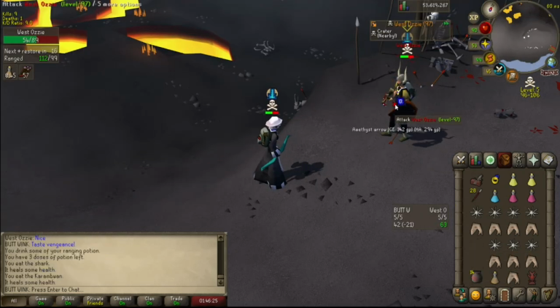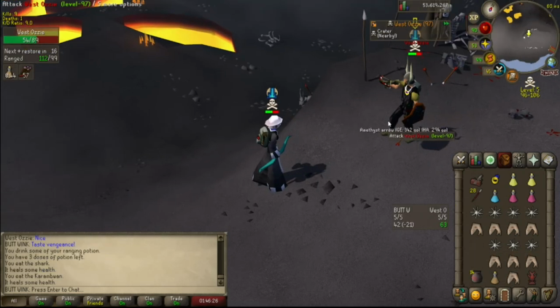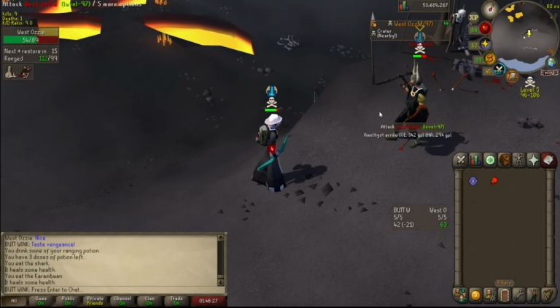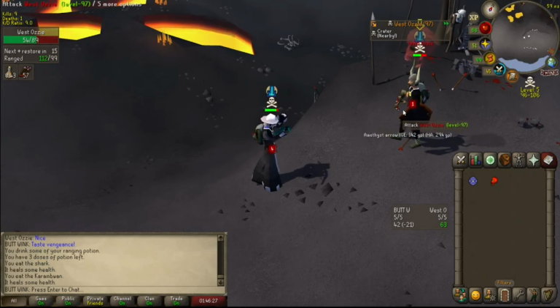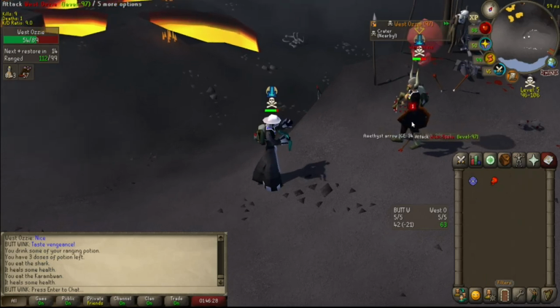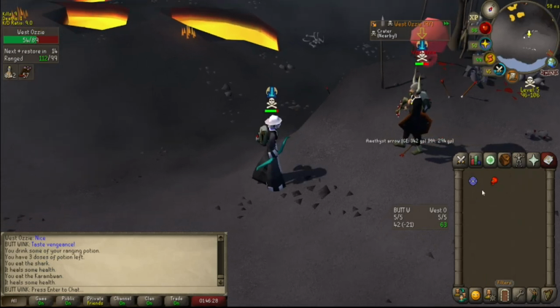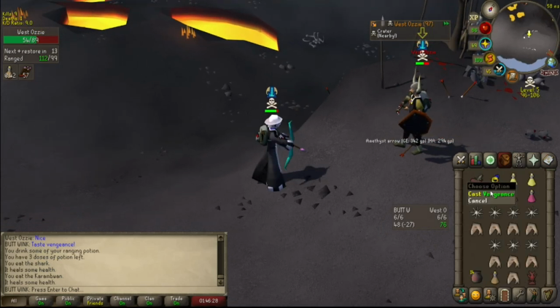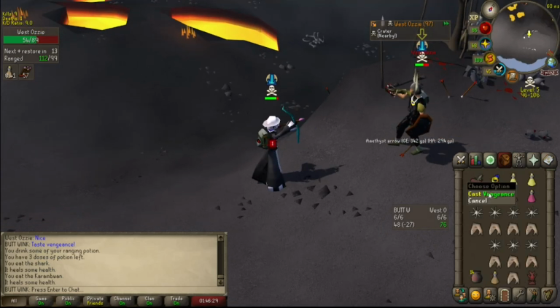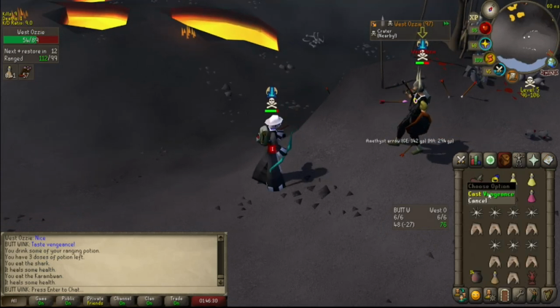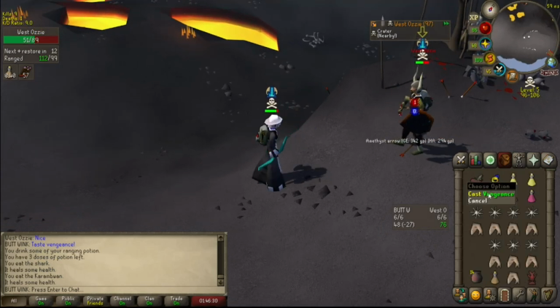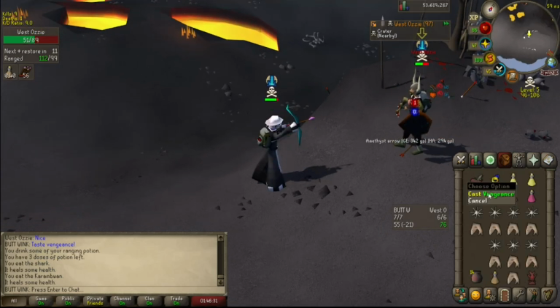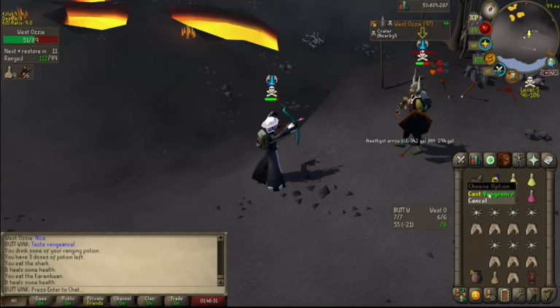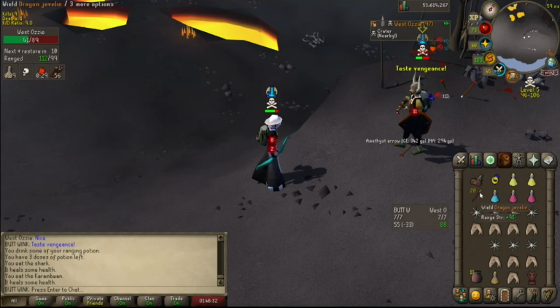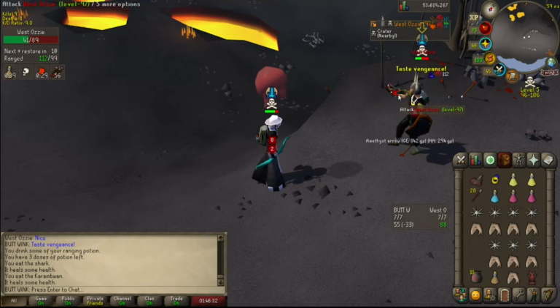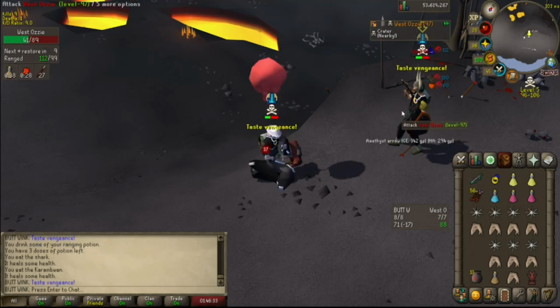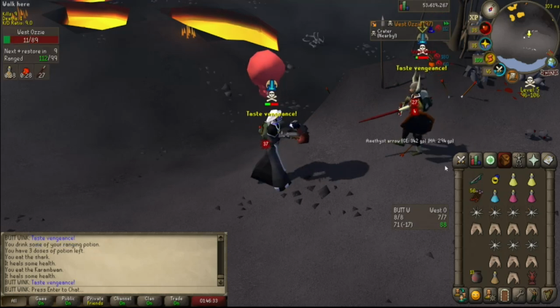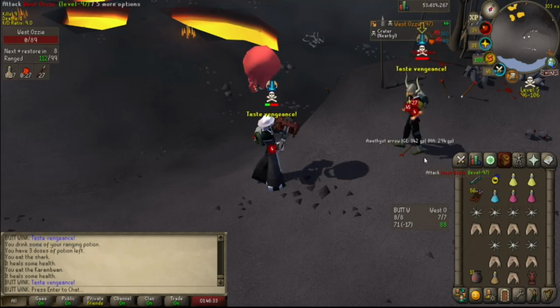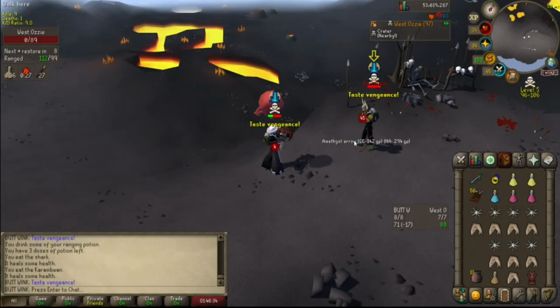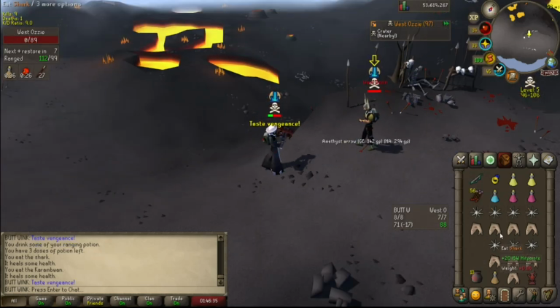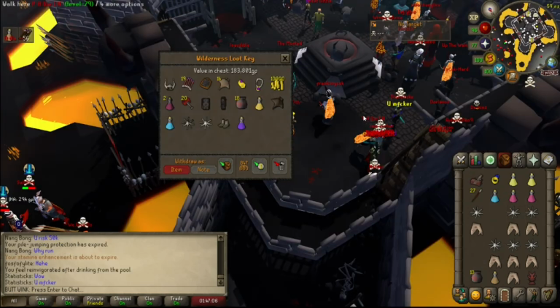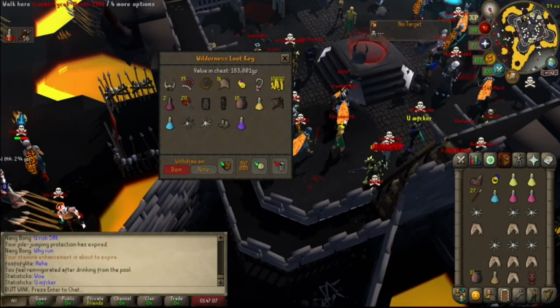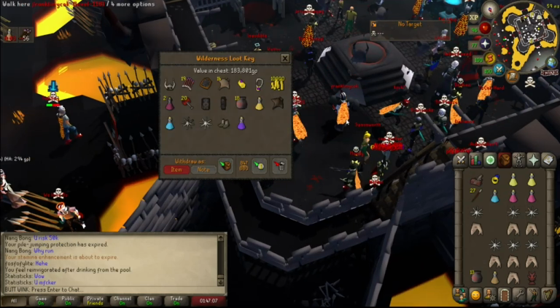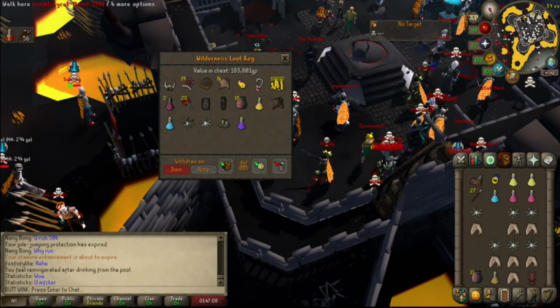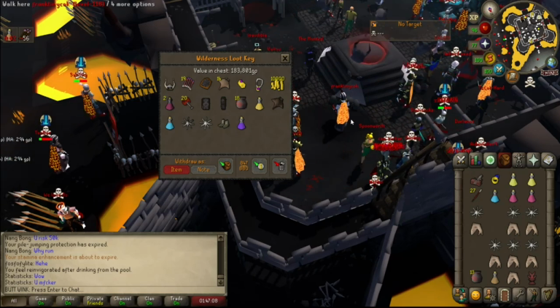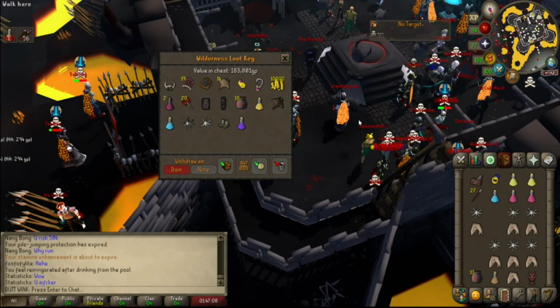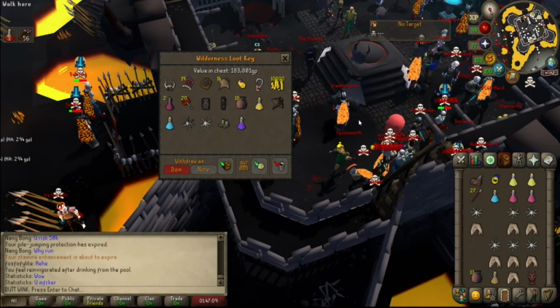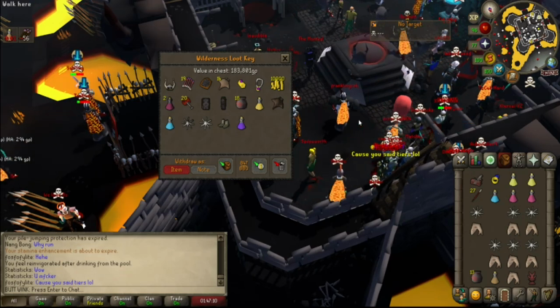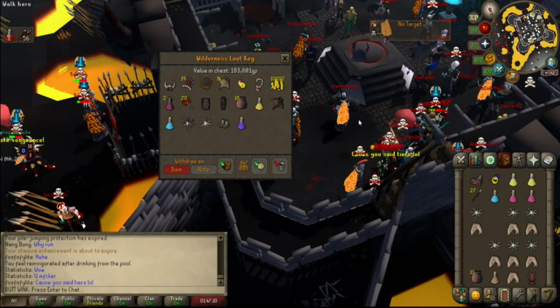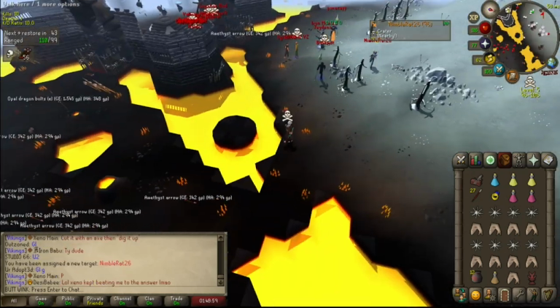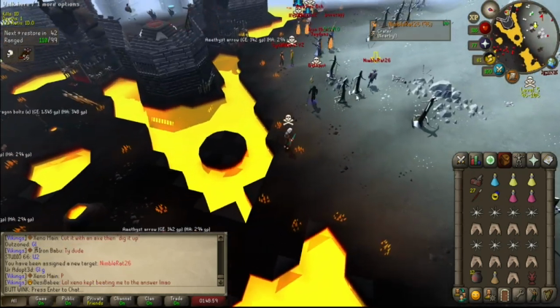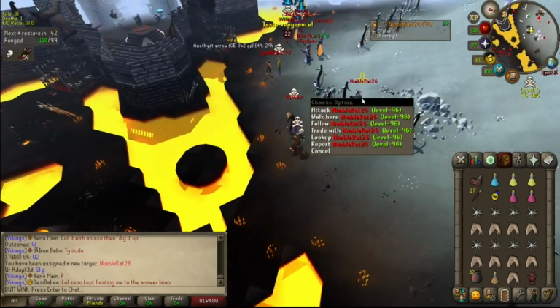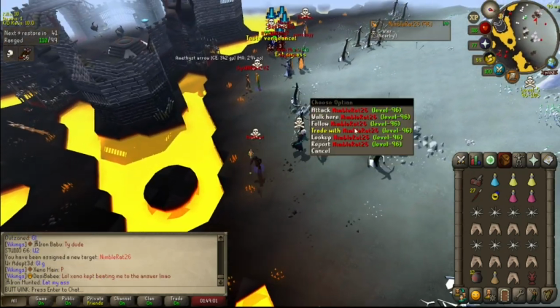I thought I had a smite active but I didn't. All right — venge, blister, dead. 183k. It's more about the emblem upgrades for me at this point.